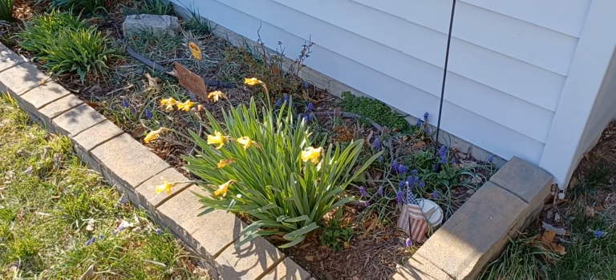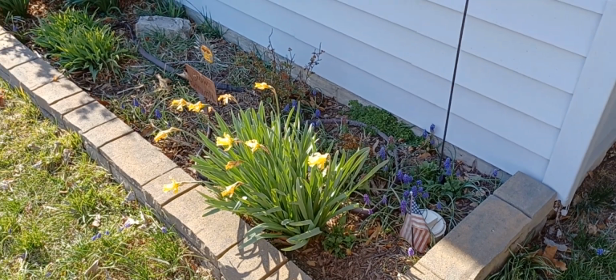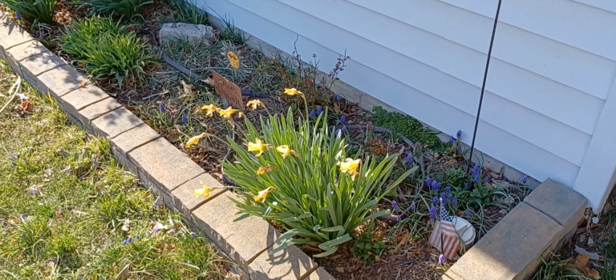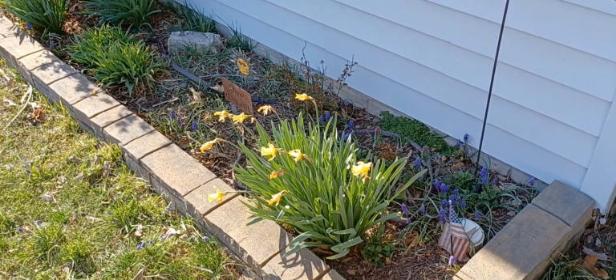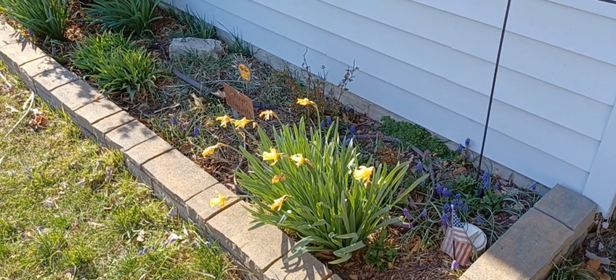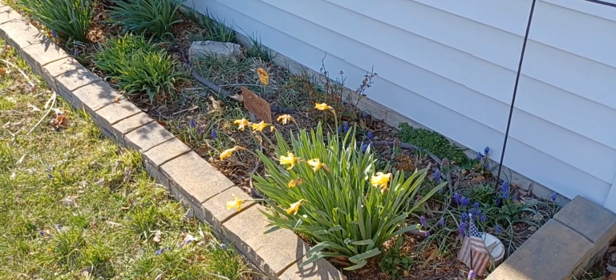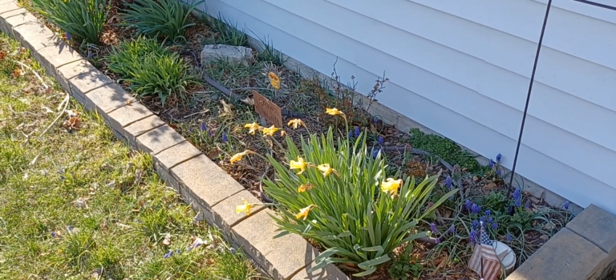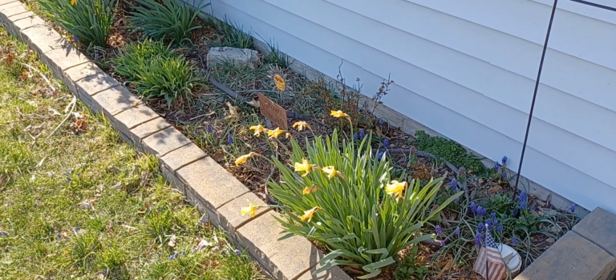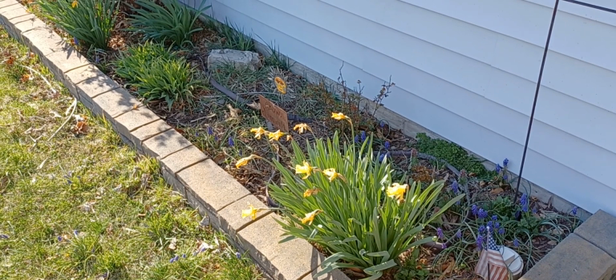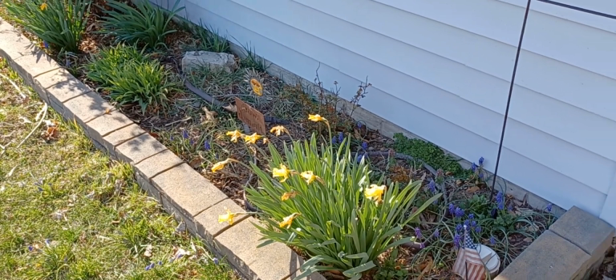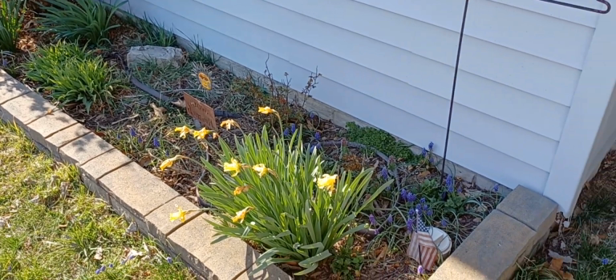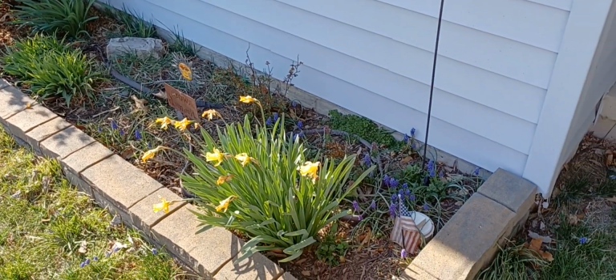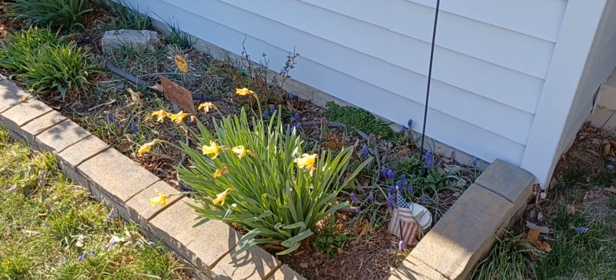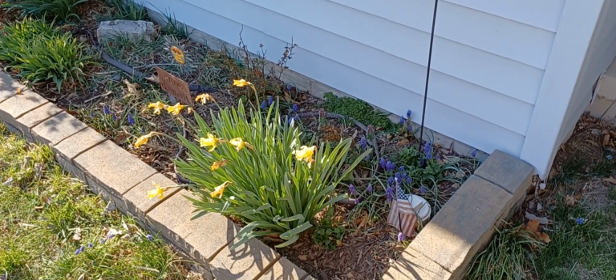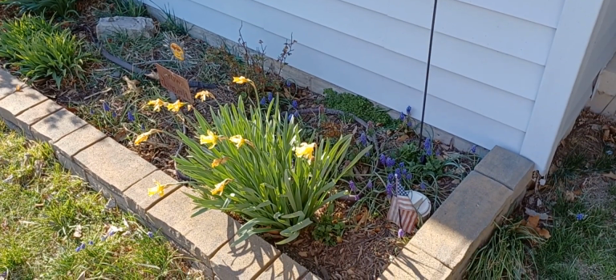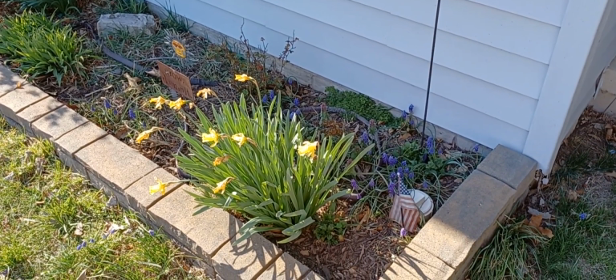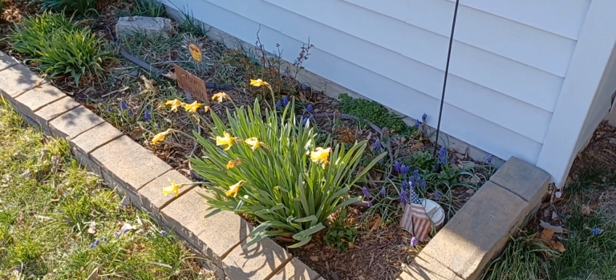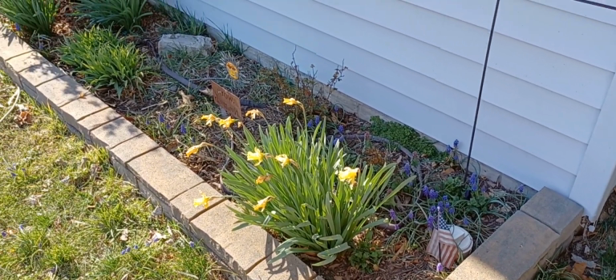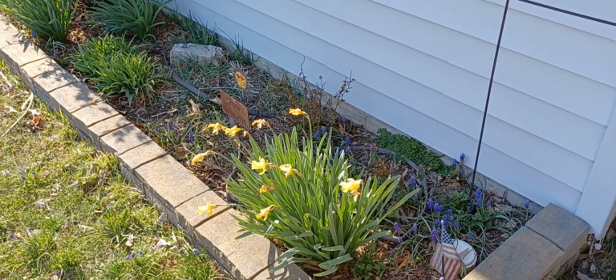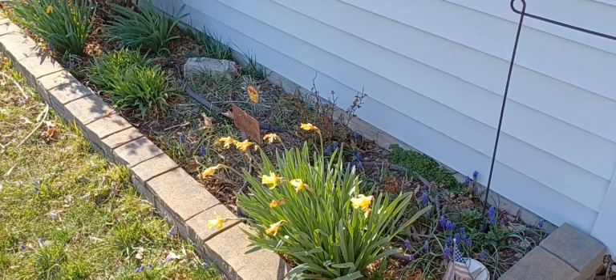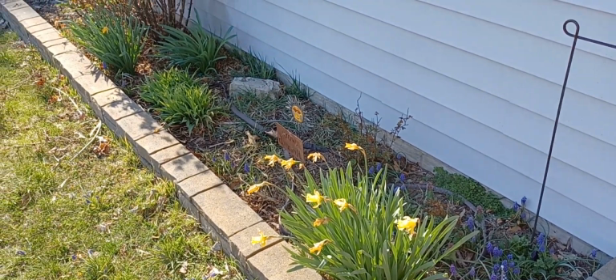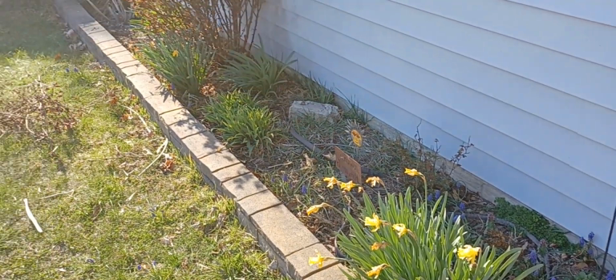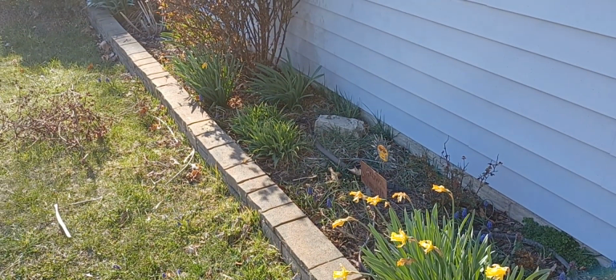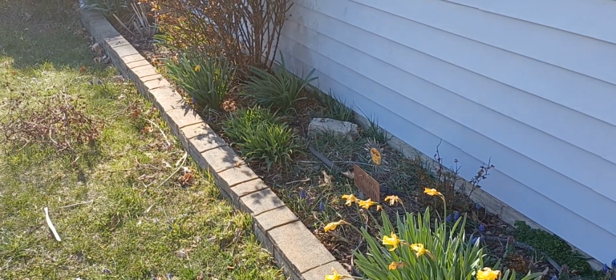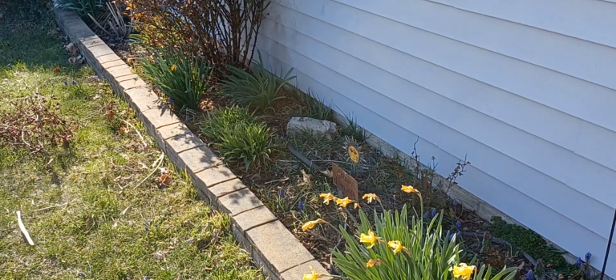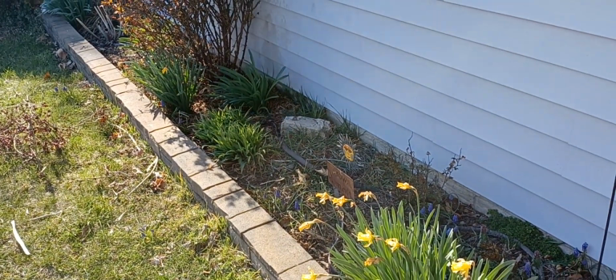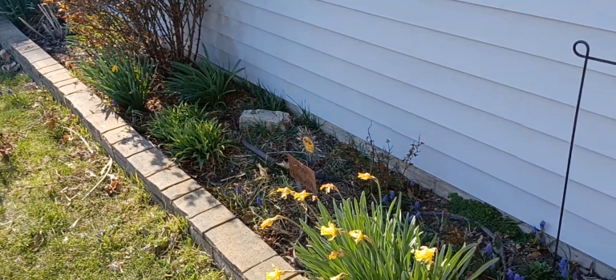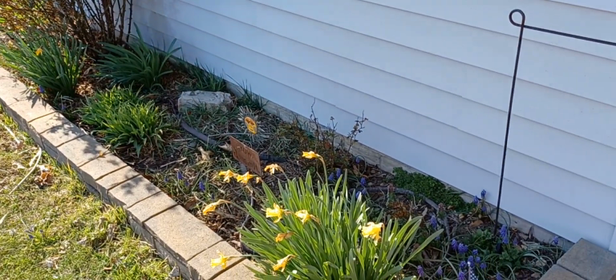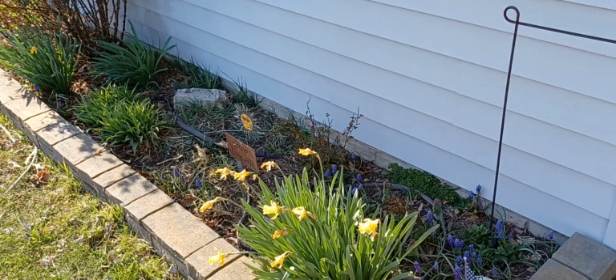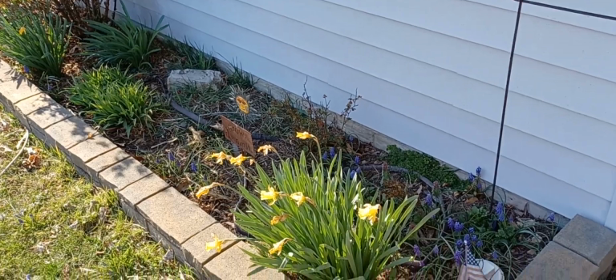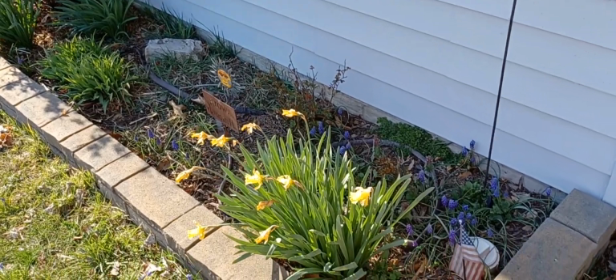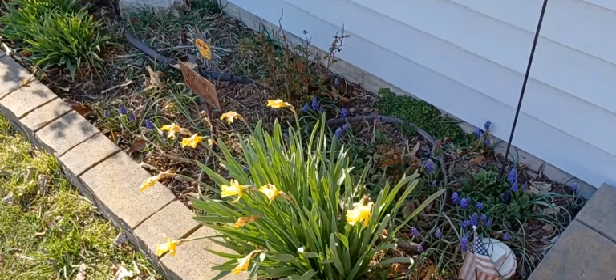Today is March 19th, it's 35 degrees out here, very cold and windy, but I found some cool things here in the front flower bed and I wanted to make a really quick video.